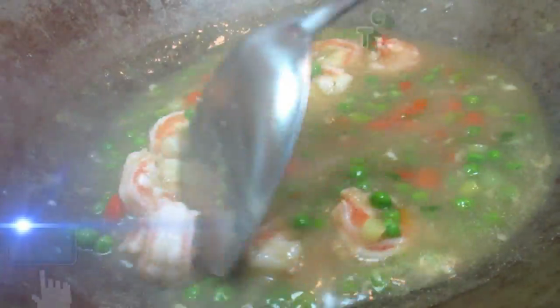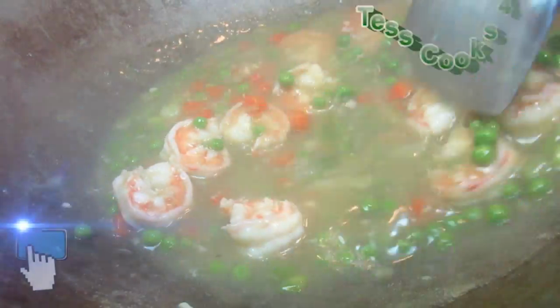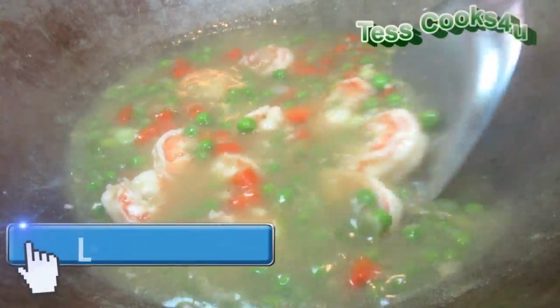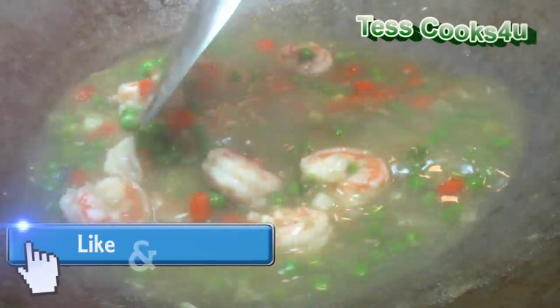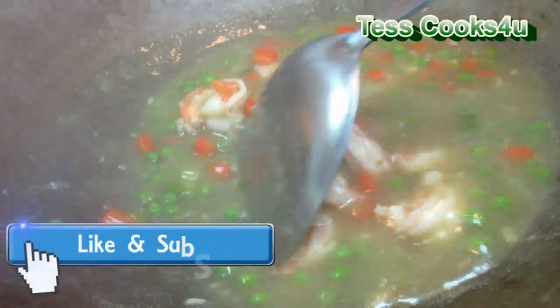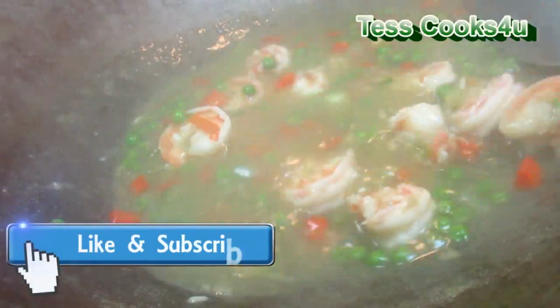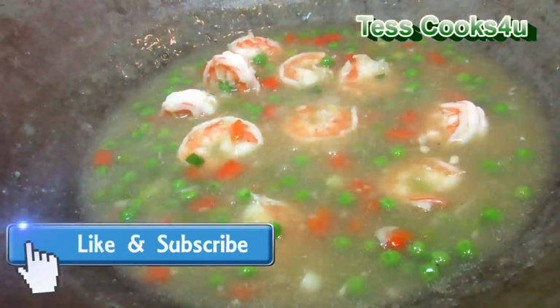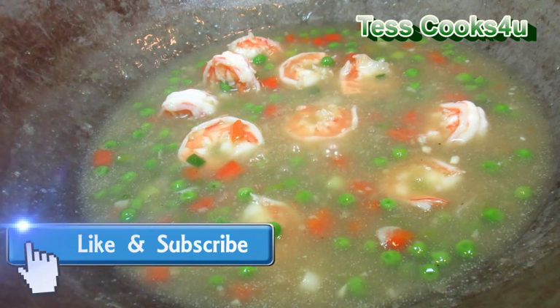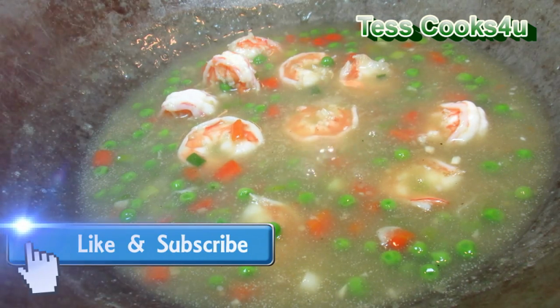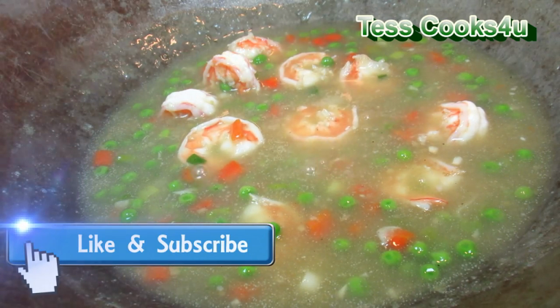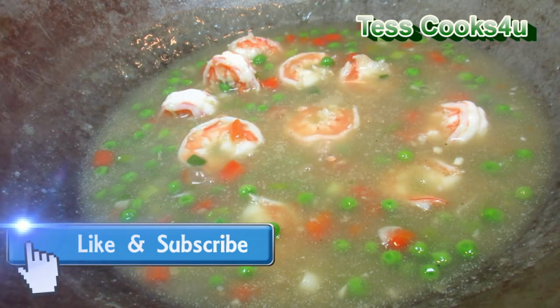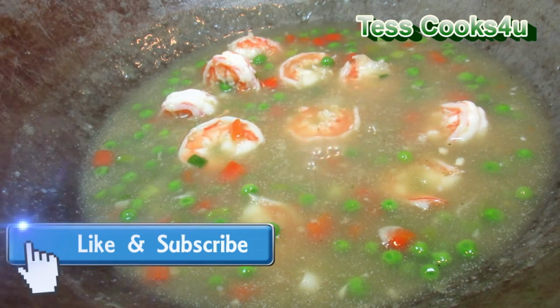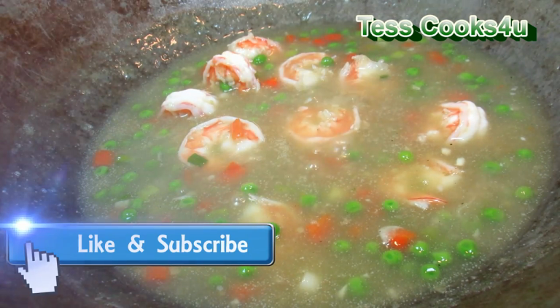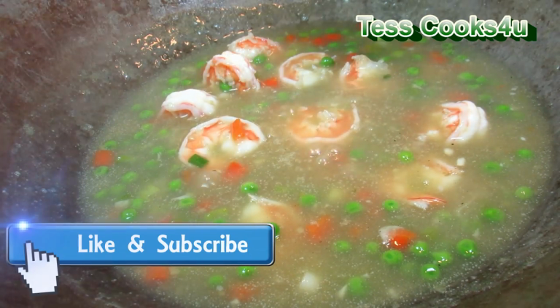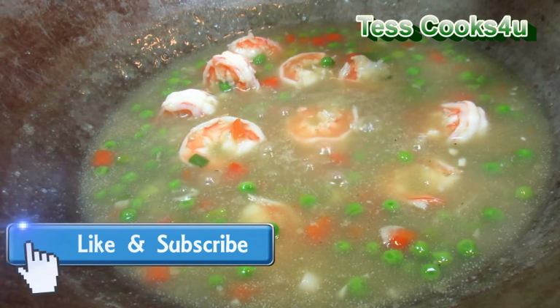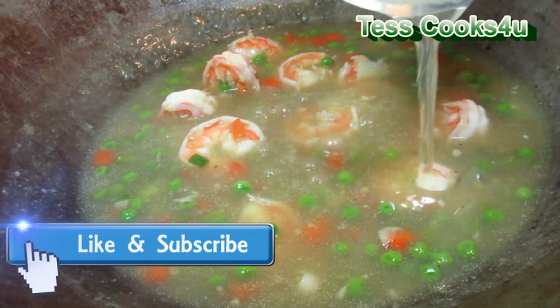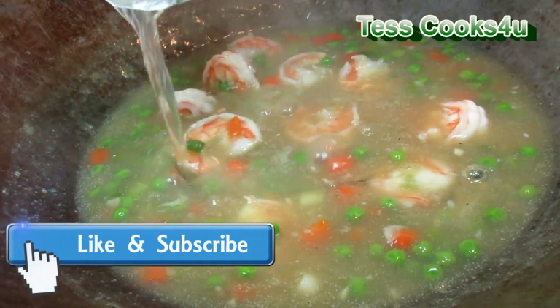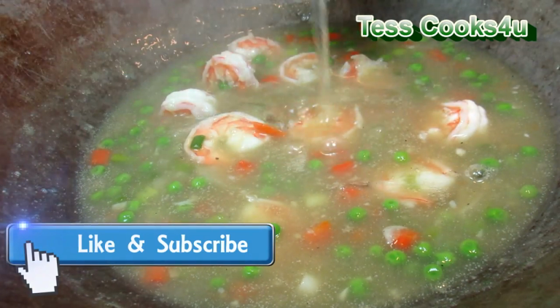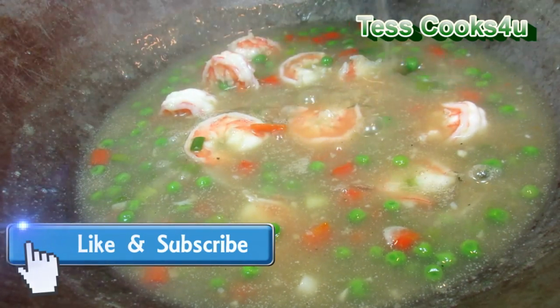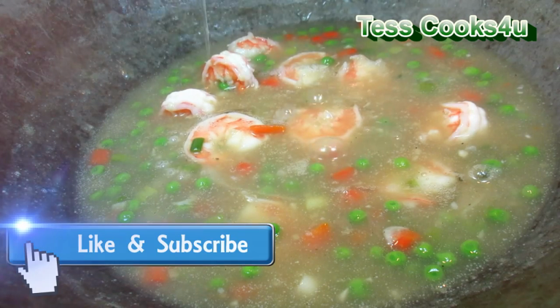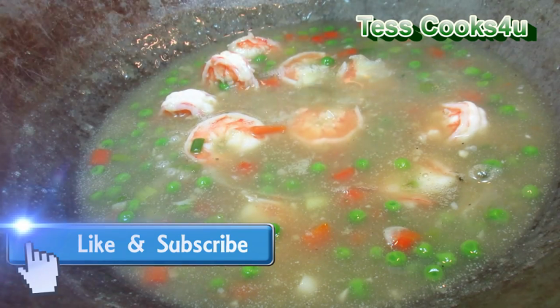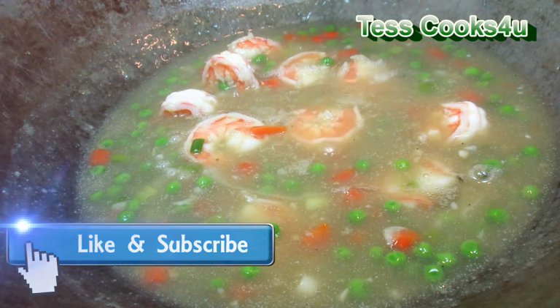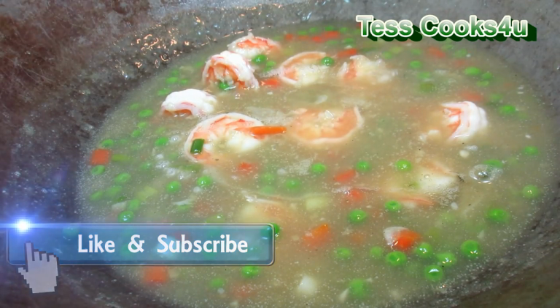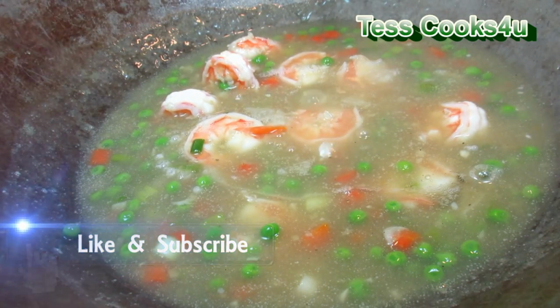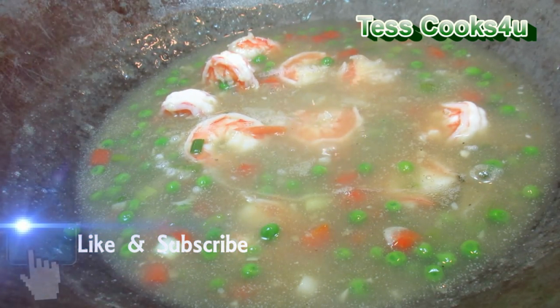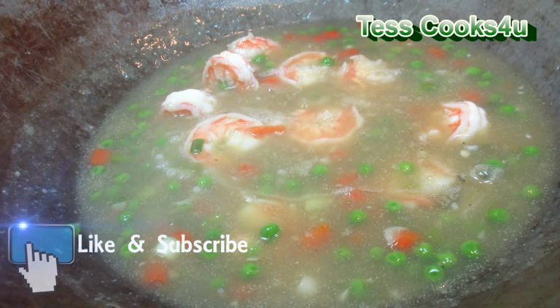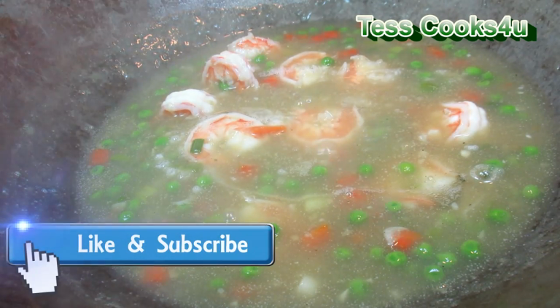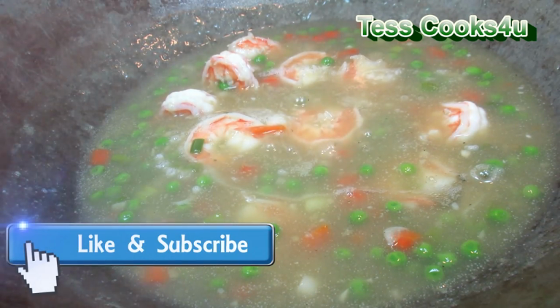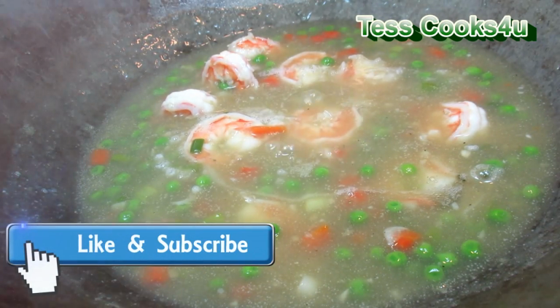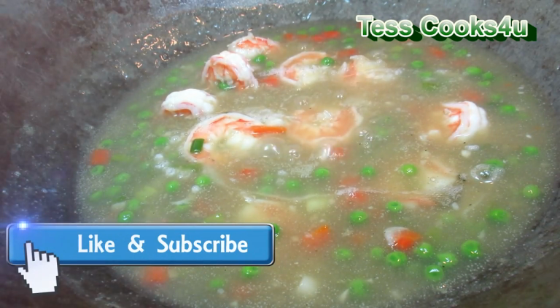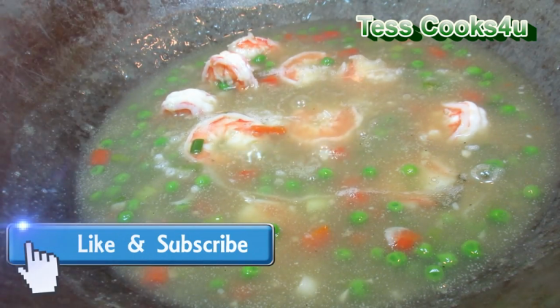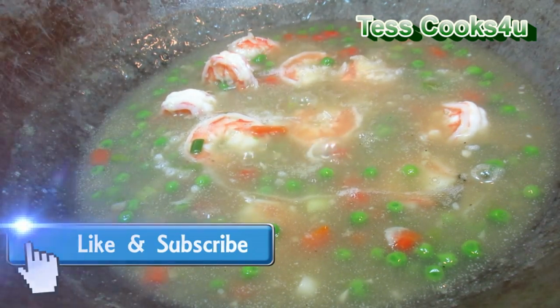If you like this Chinese shrimp with lobster sauce video recipe, please remember to give me a thumbs up, subscribe, and leave a comment below. You can also find me and more of what I'm cooking on Facebook and TestCooks4u blog.